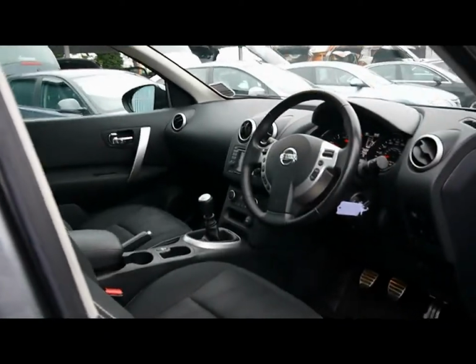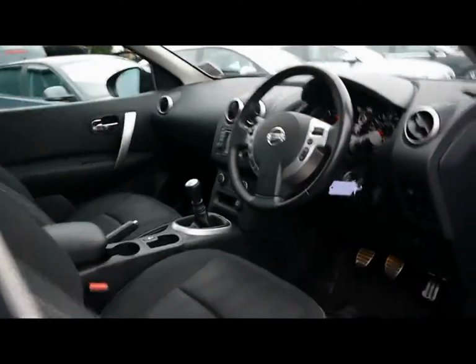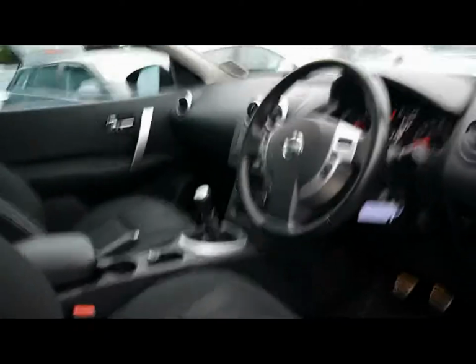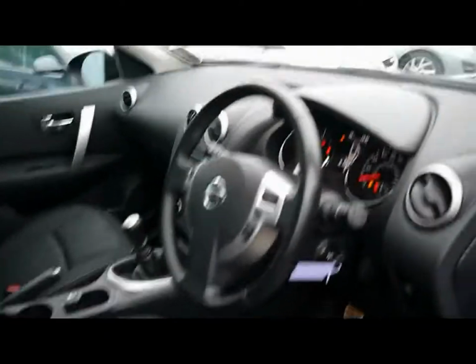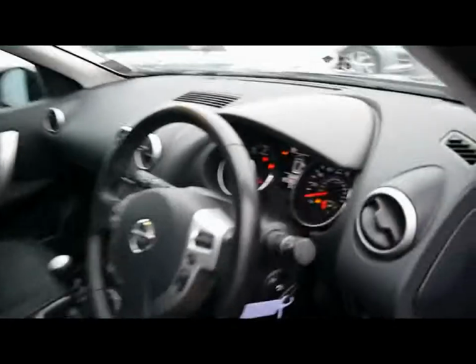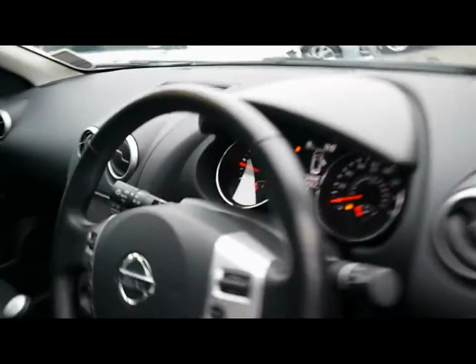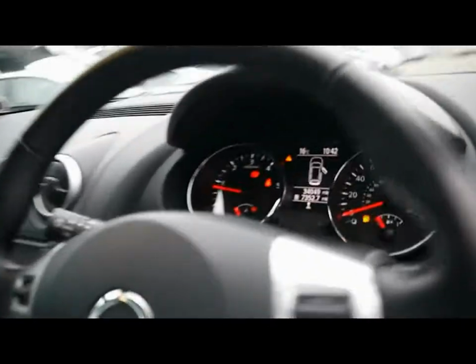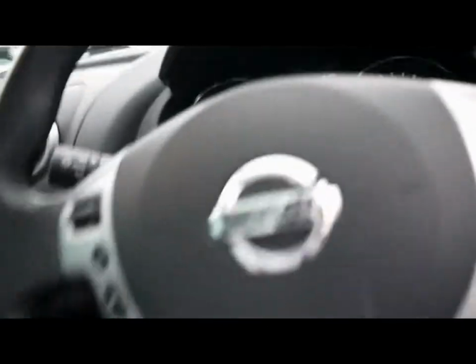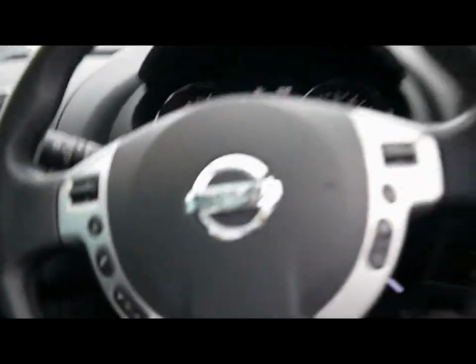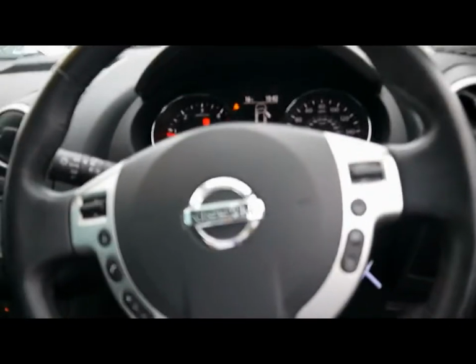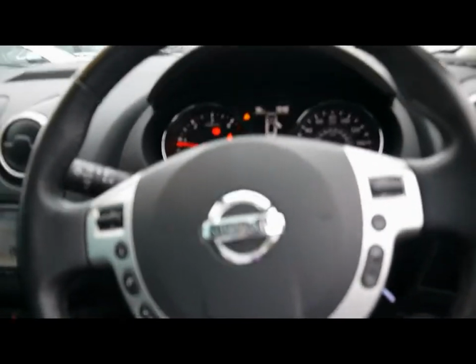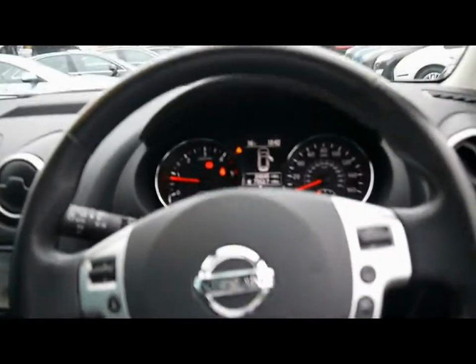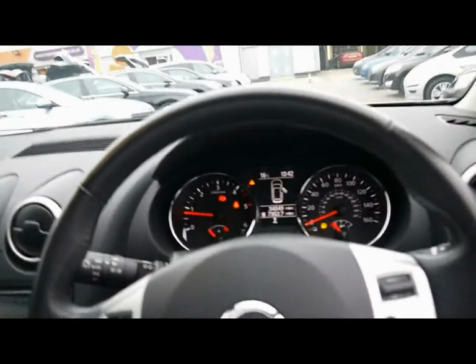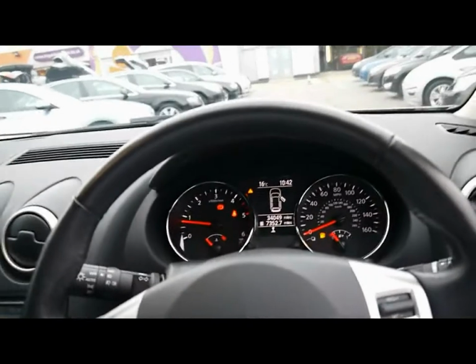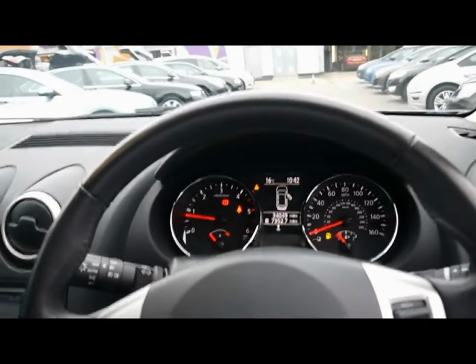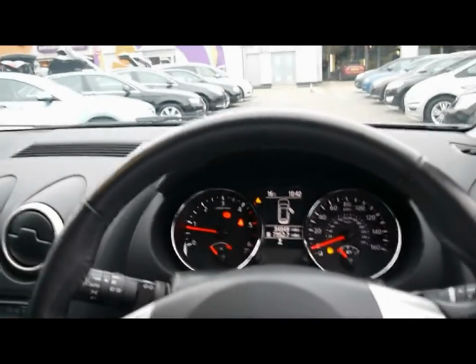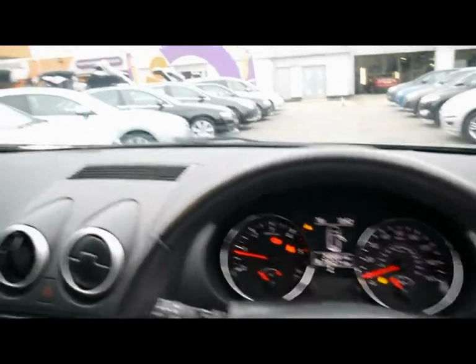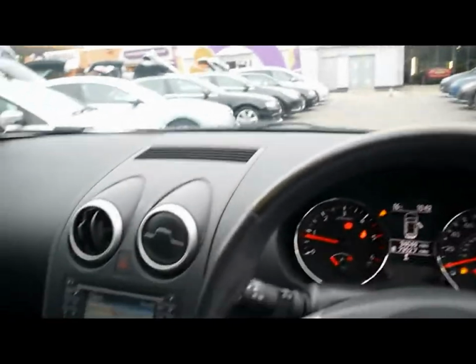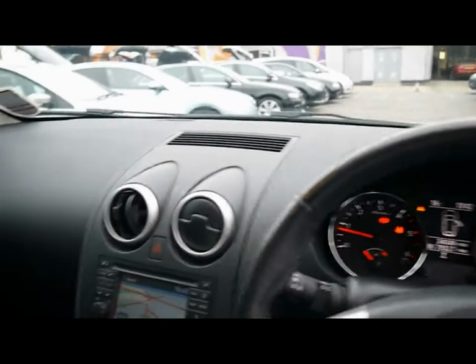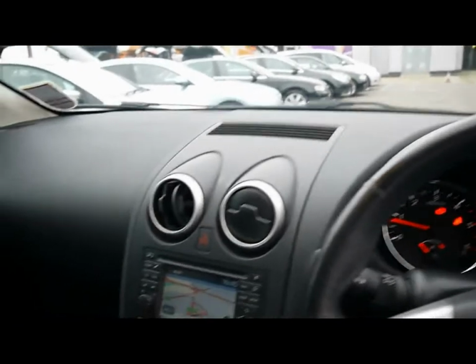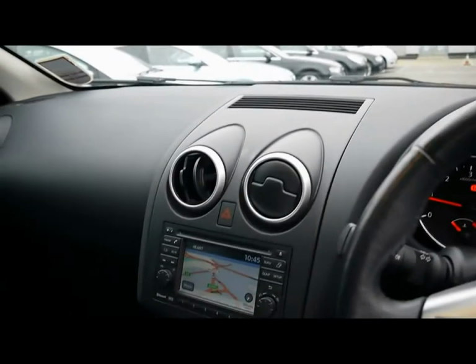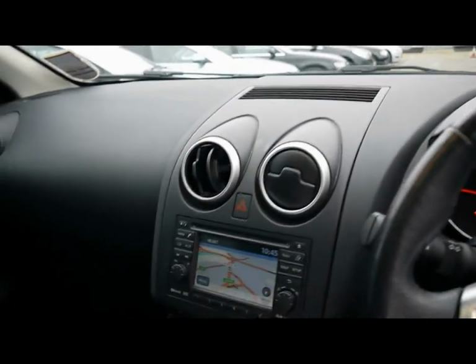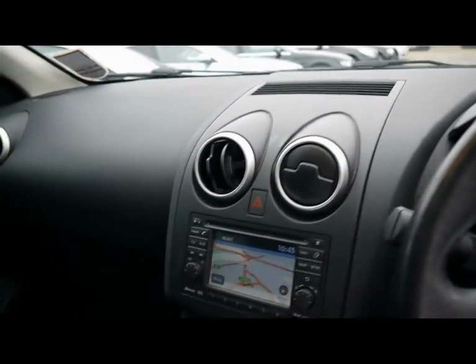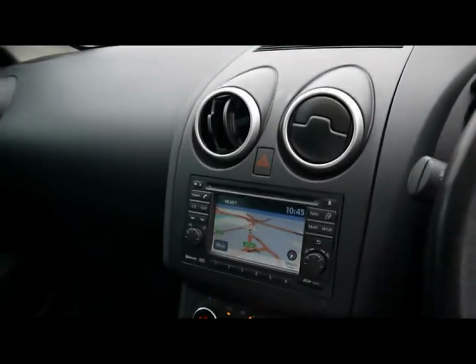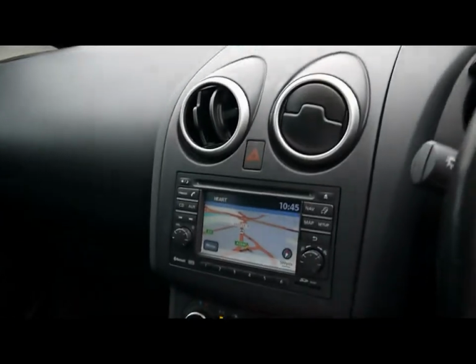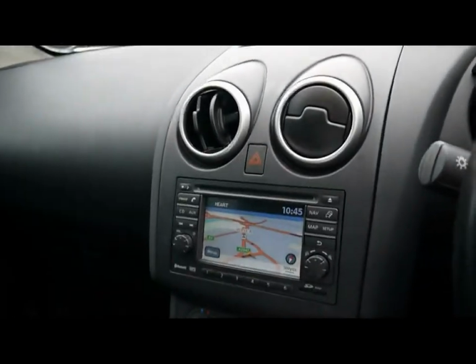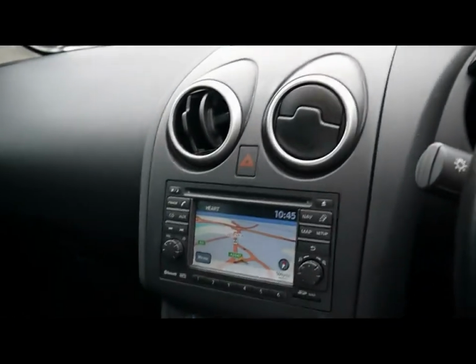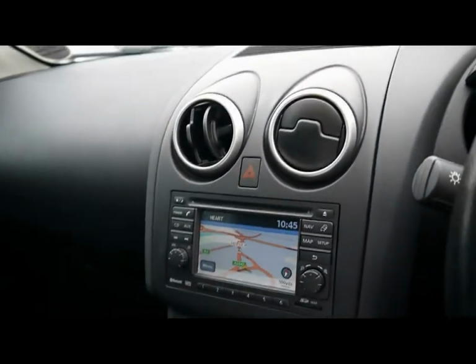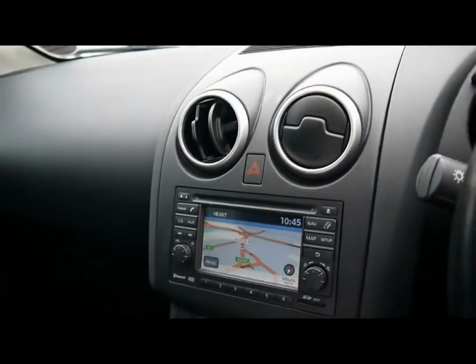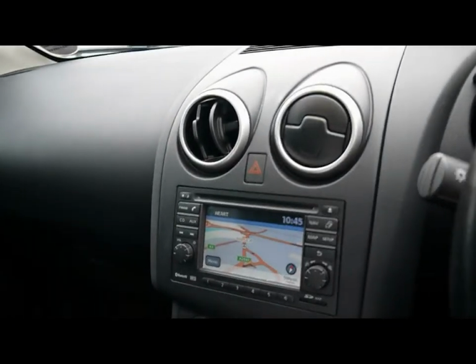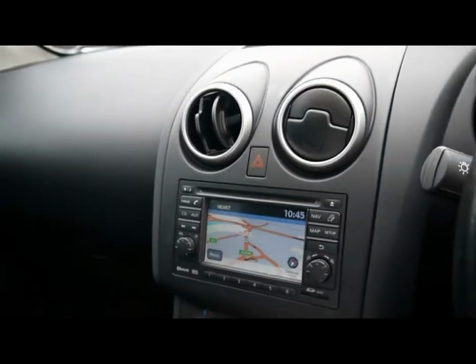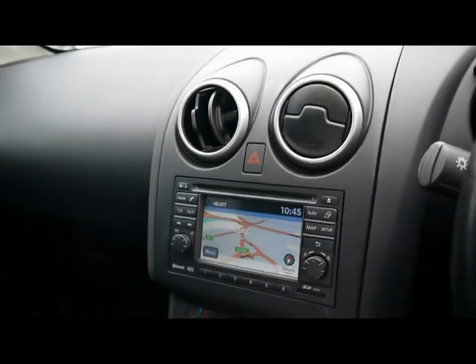Very spacious front cabin with a multi-function steering wheel with cruise control, automatic headlights and wipers. We have a full colour touchscreen interface here with satellite navigation.